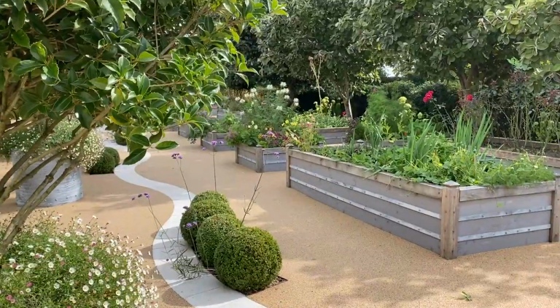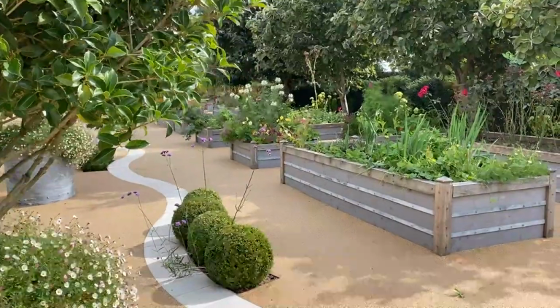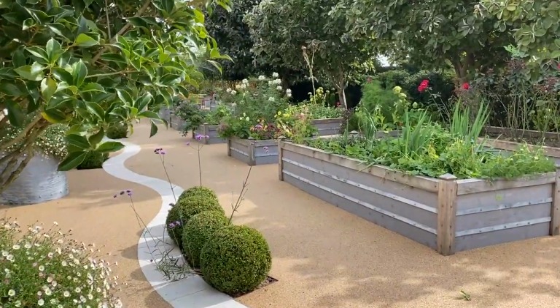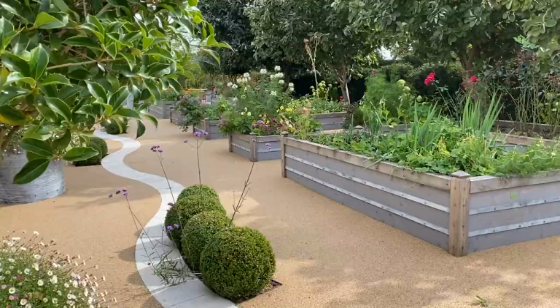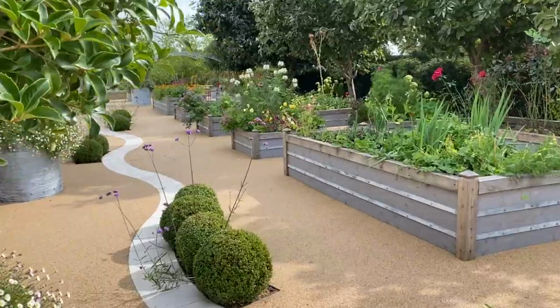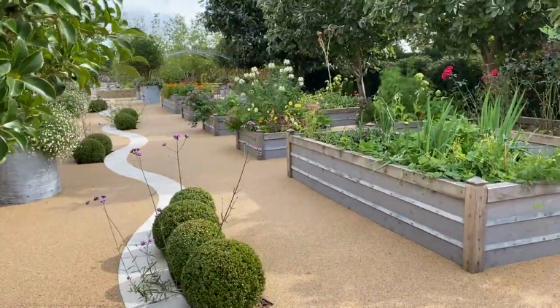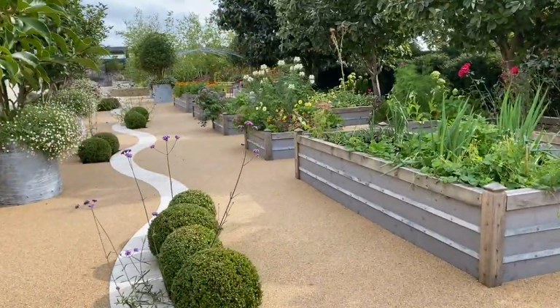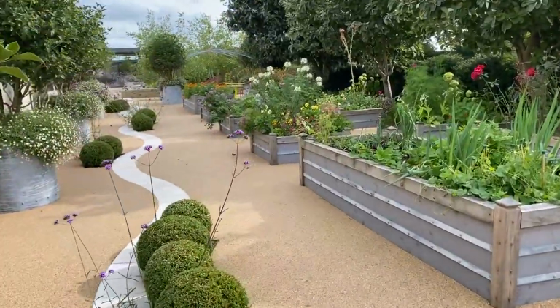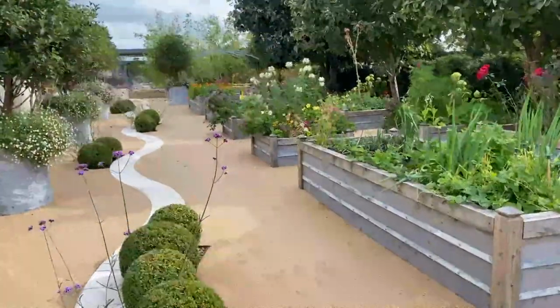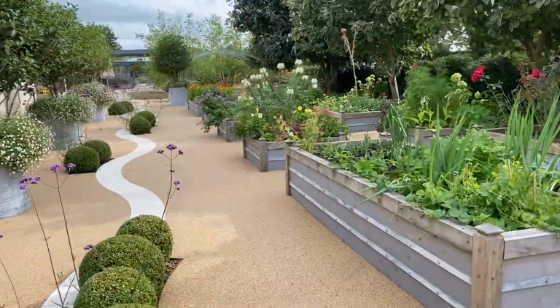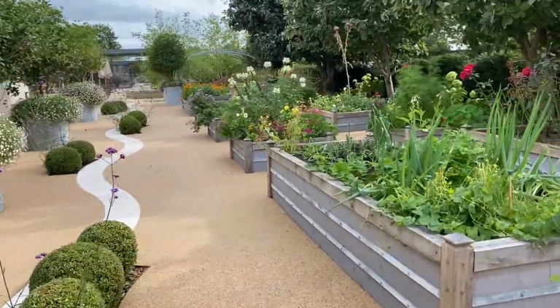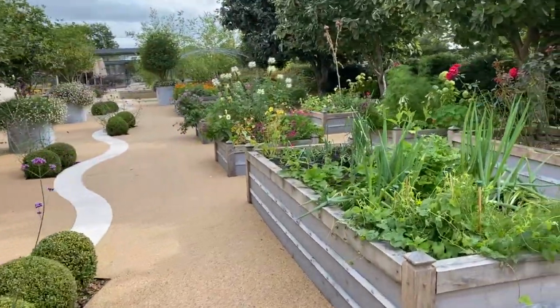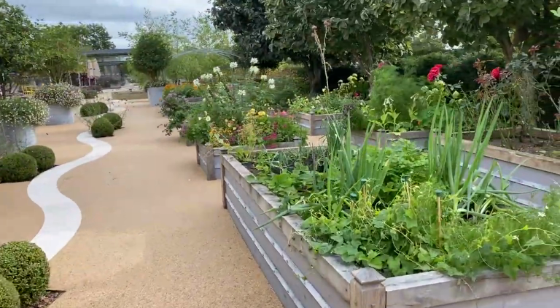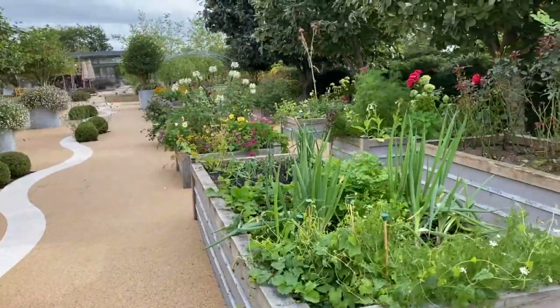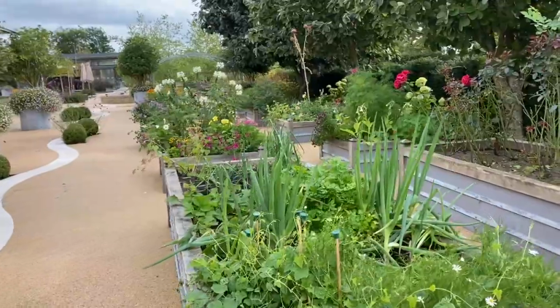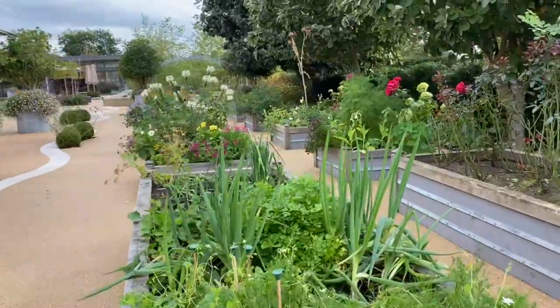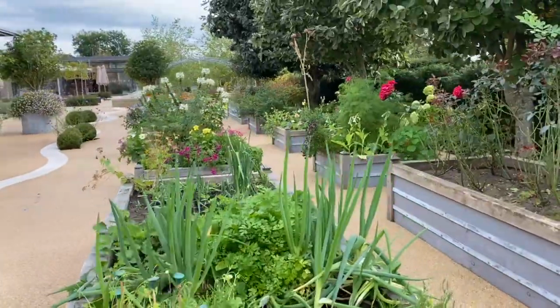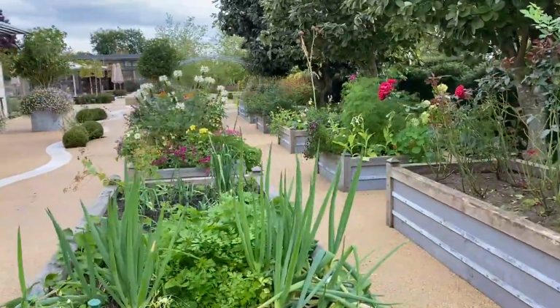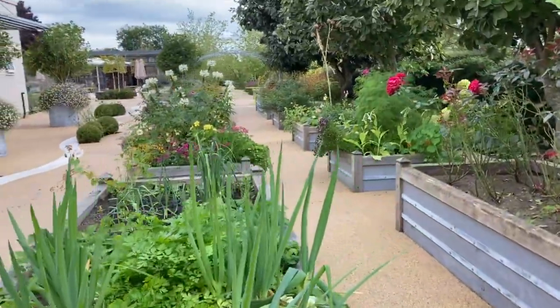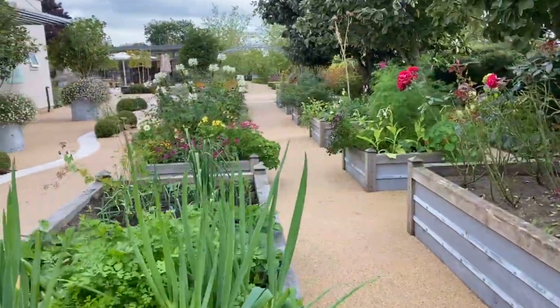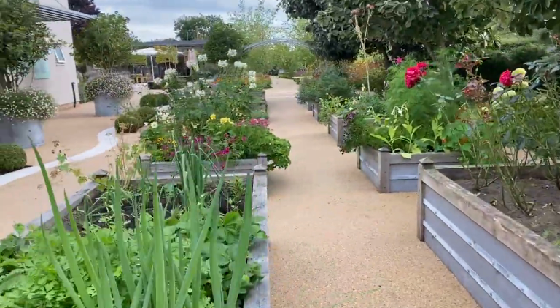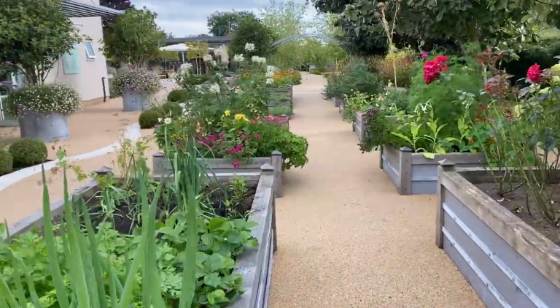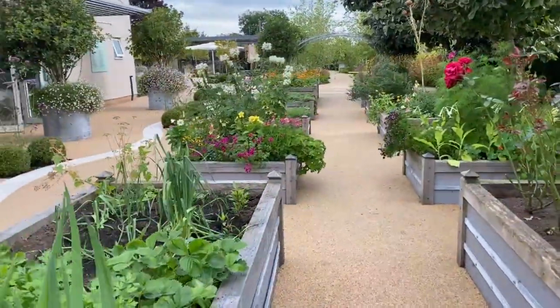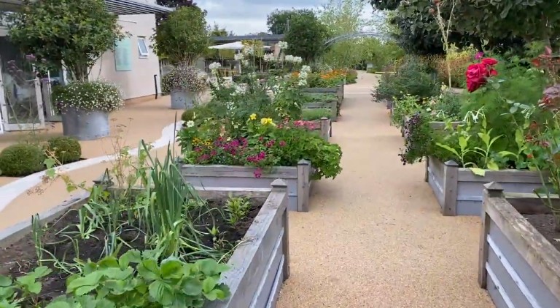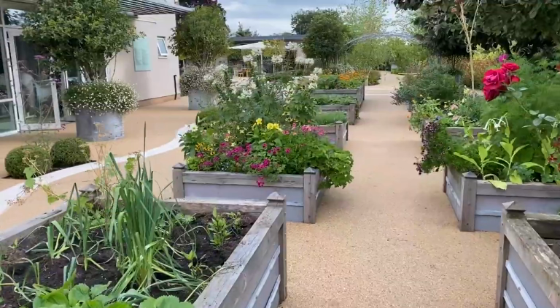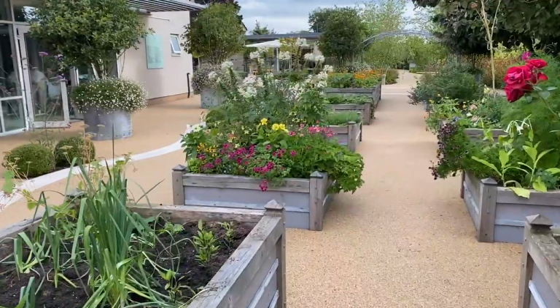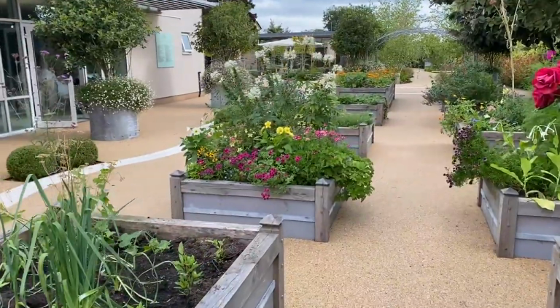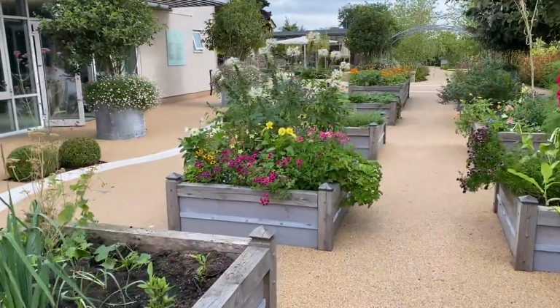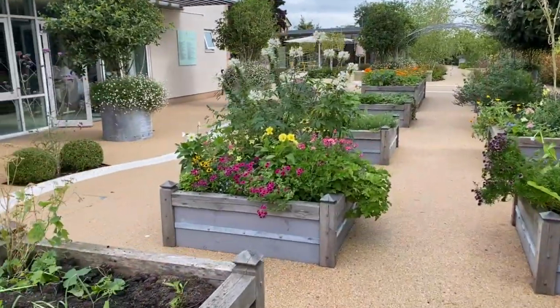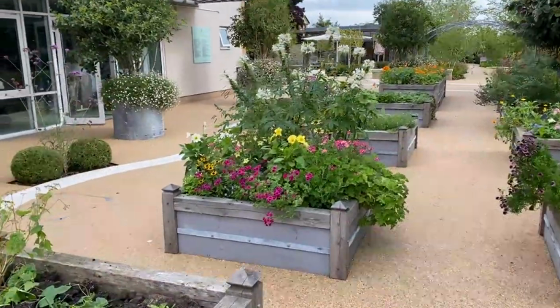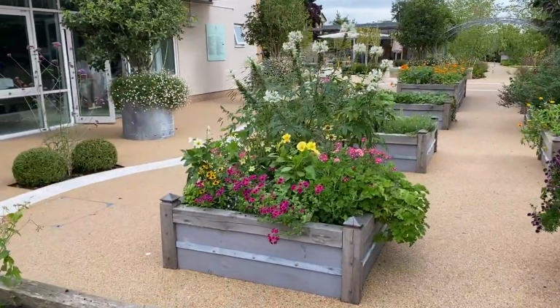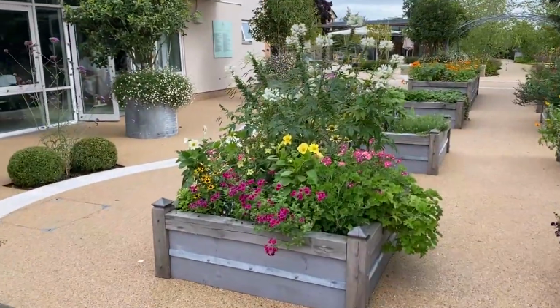These raised beds are at different heights to allow patients opportunities for planting and tending plants, often ones that they've grown in the greenhouse previously. They might be involved with harvesting fruit or veg, cutting flowers, or helping to design what goes in the beds.